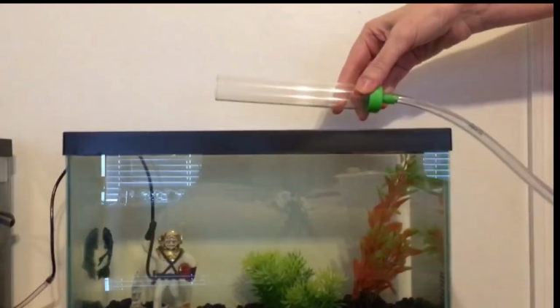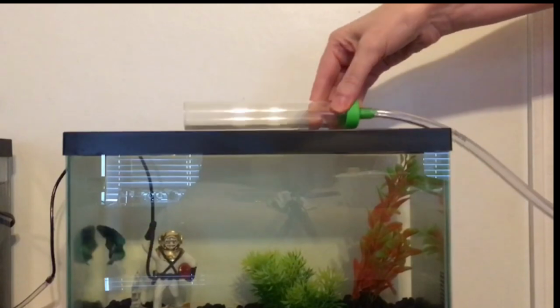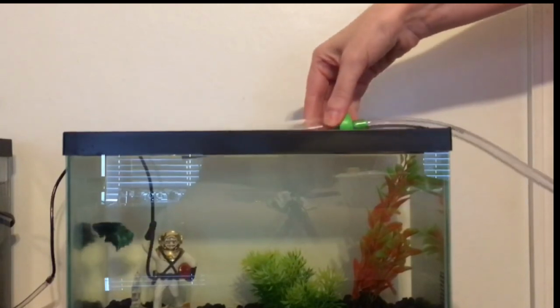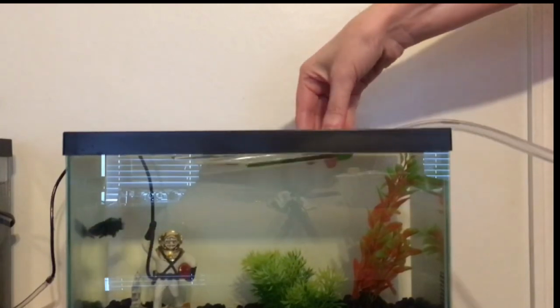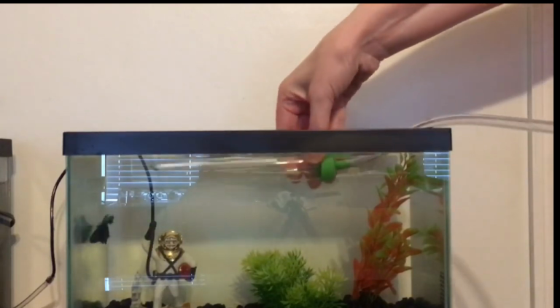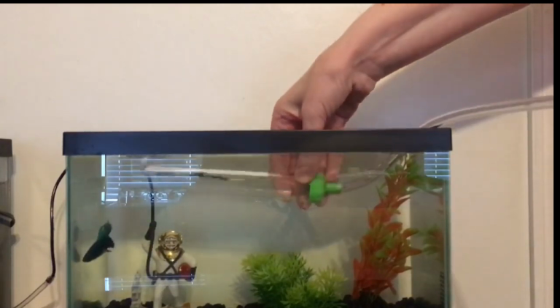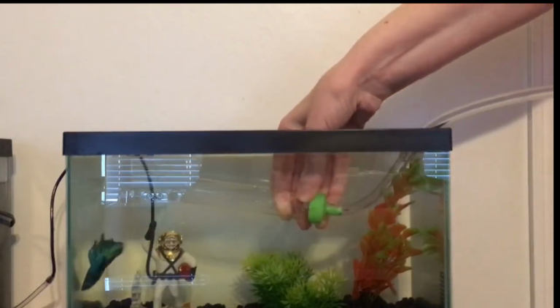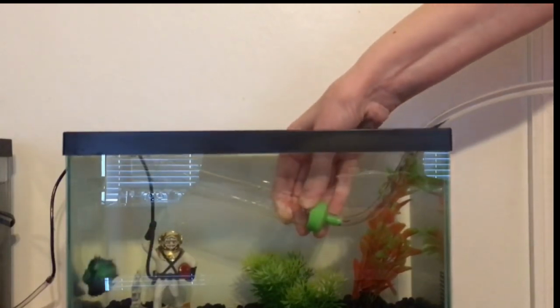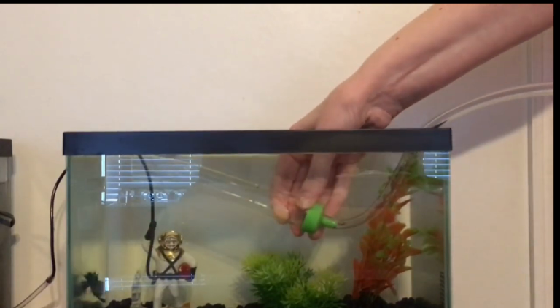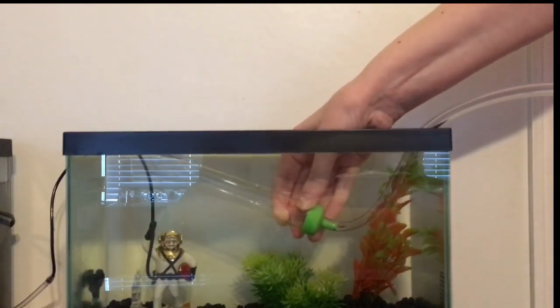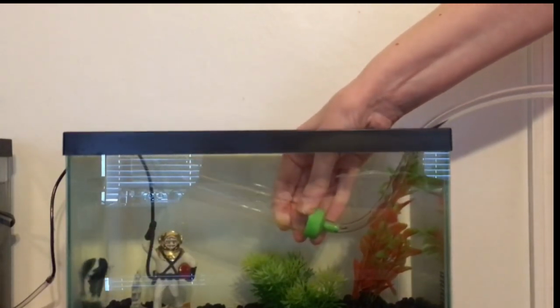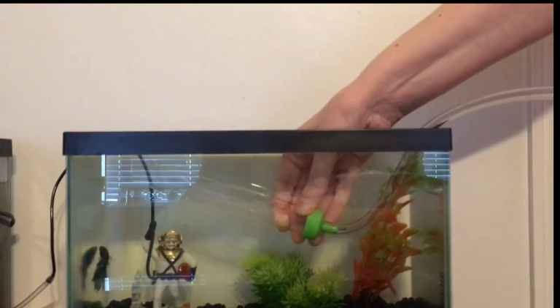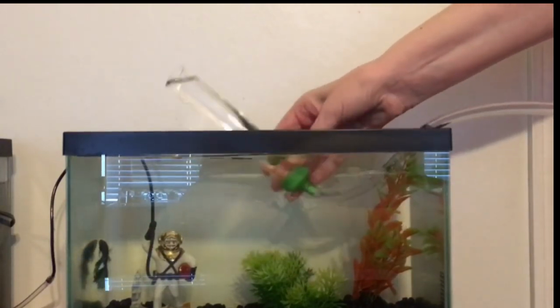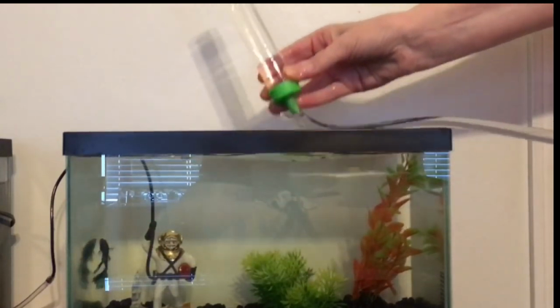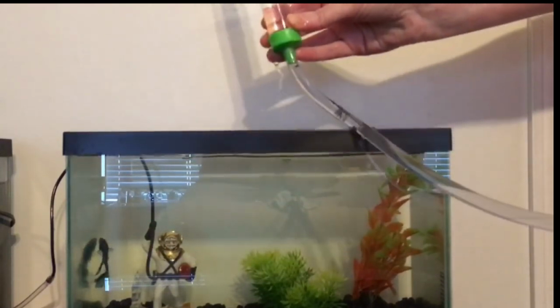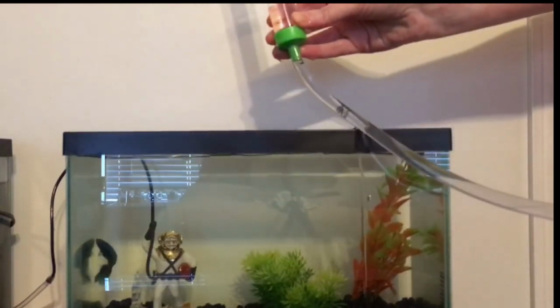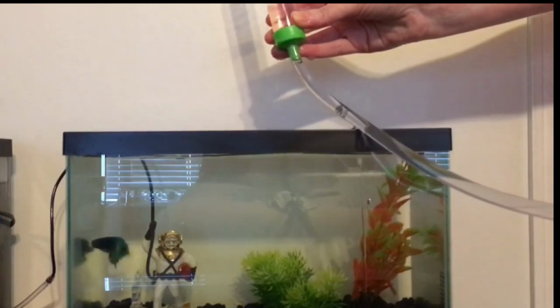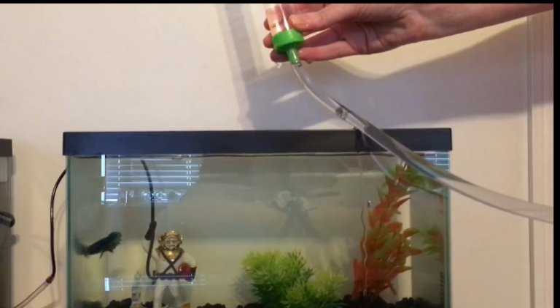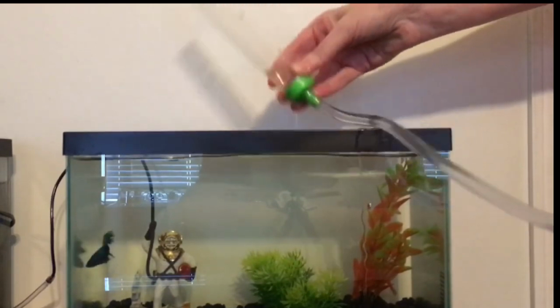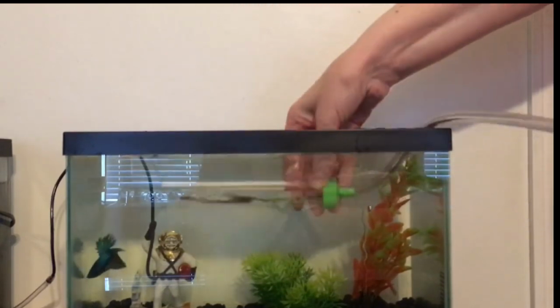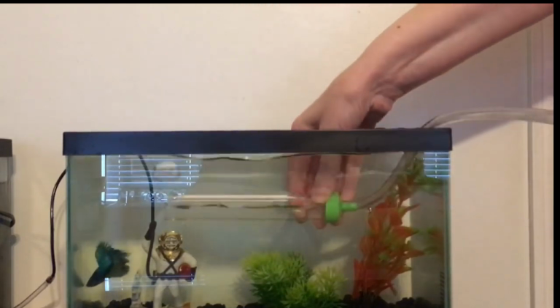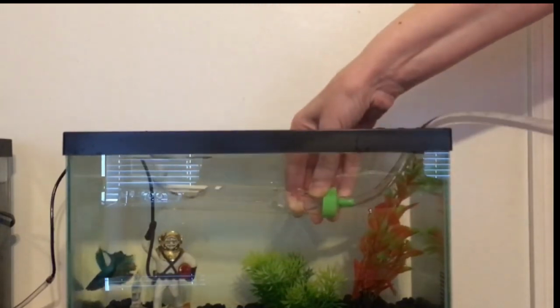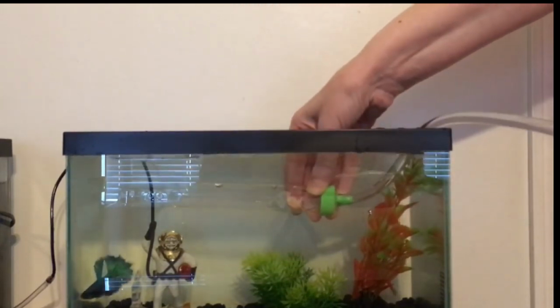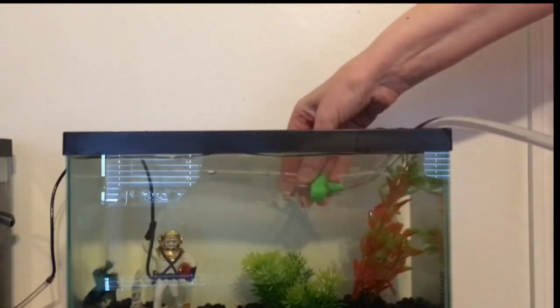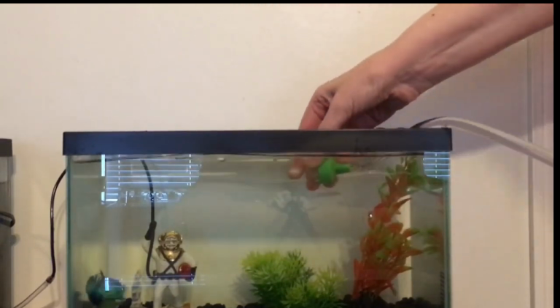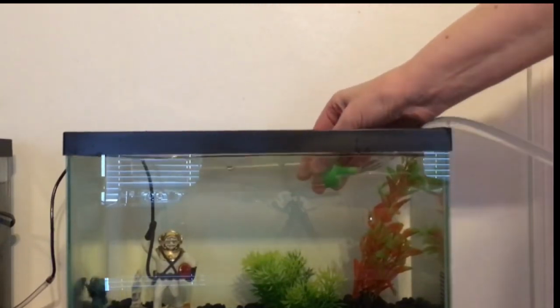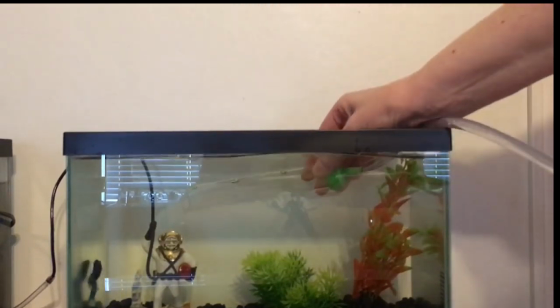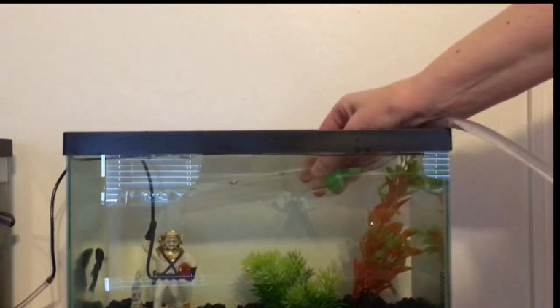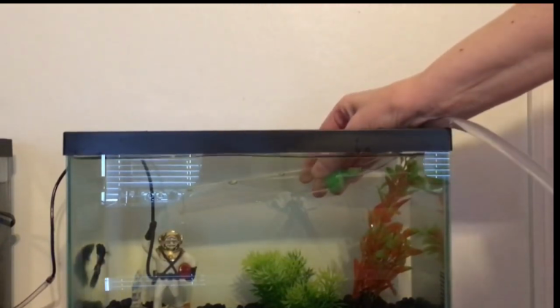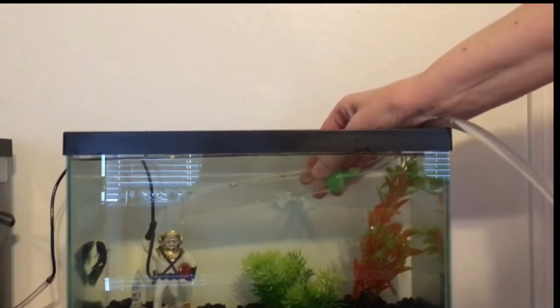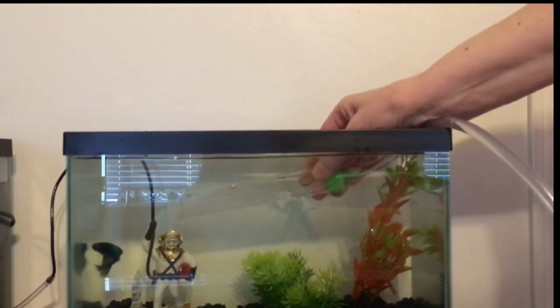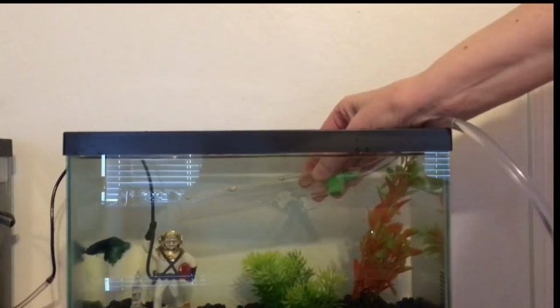Here it is again, just one last time: down, lift it back up, and when it gets to within about two inches of the green tab at the bottom, you just plunge it back into the water and that's it — done.